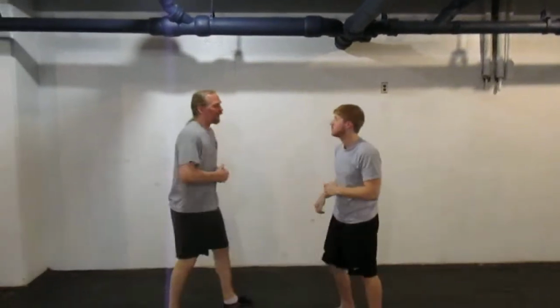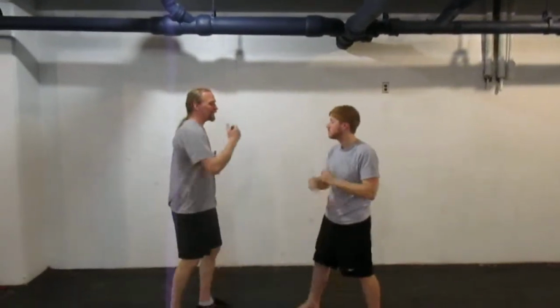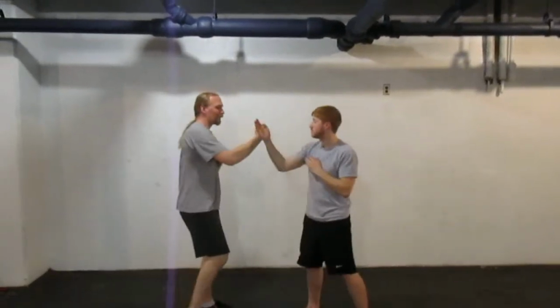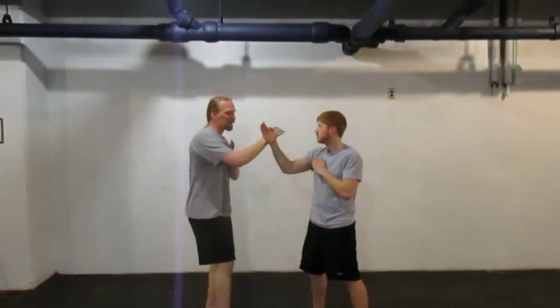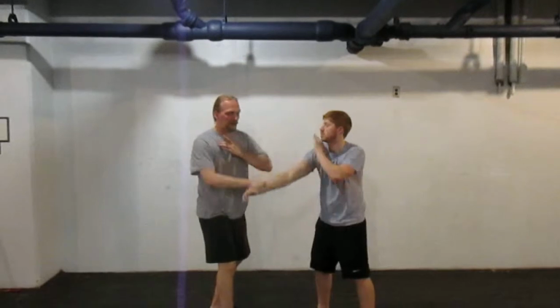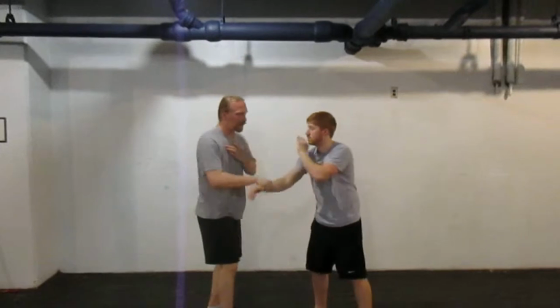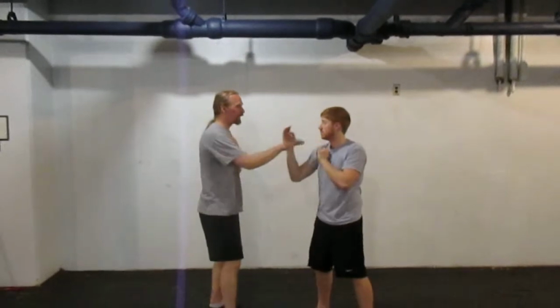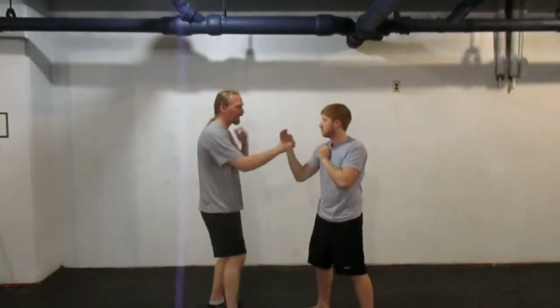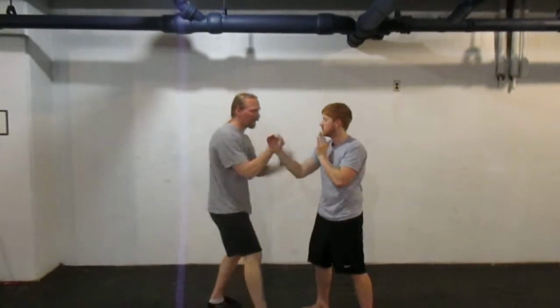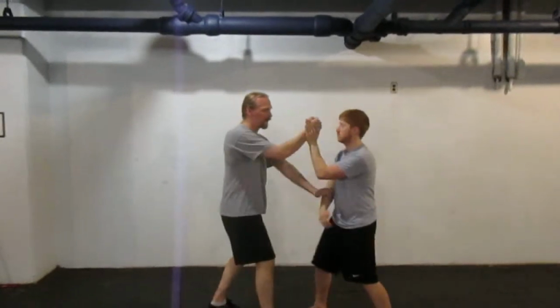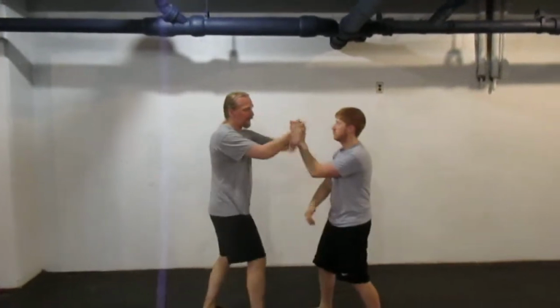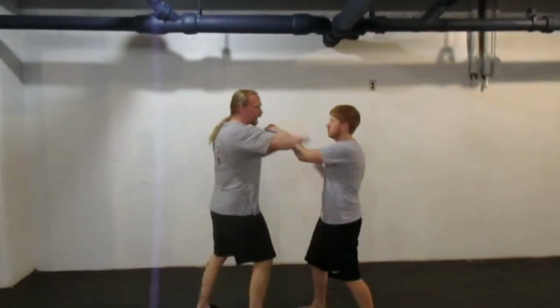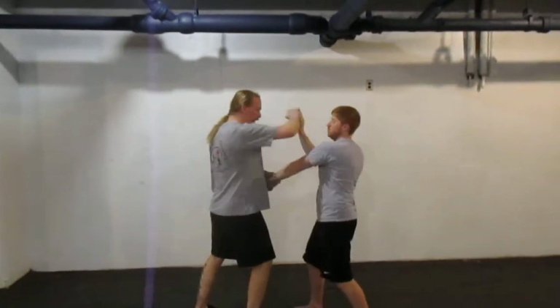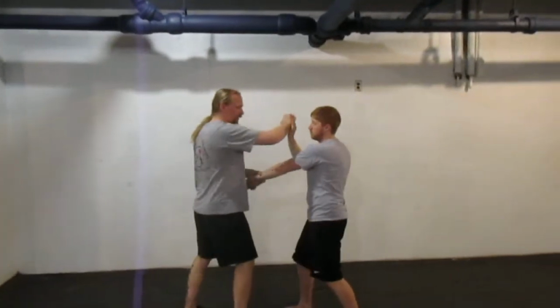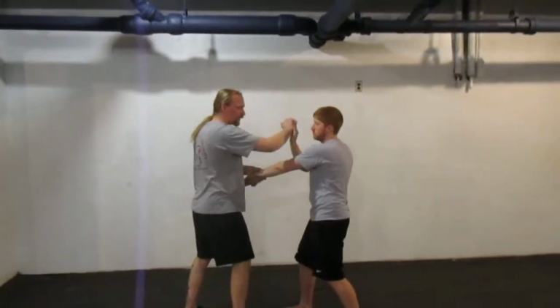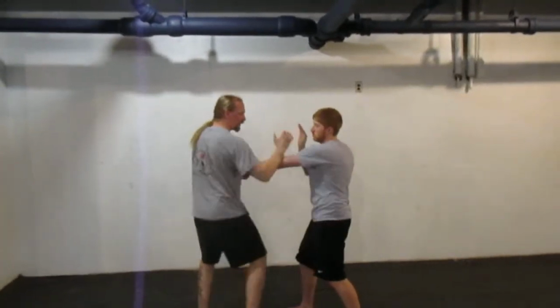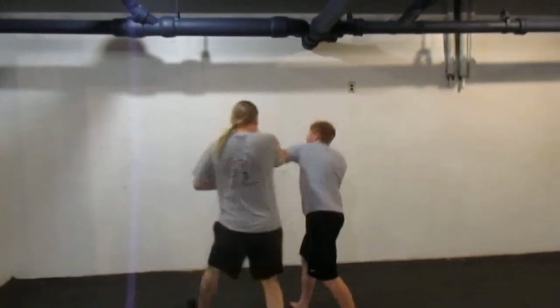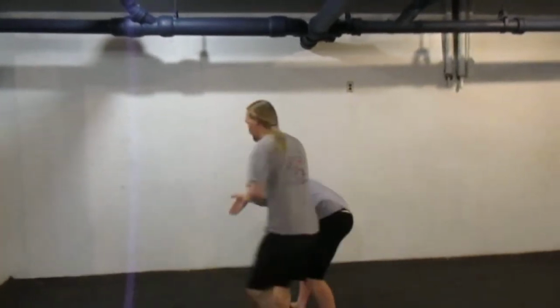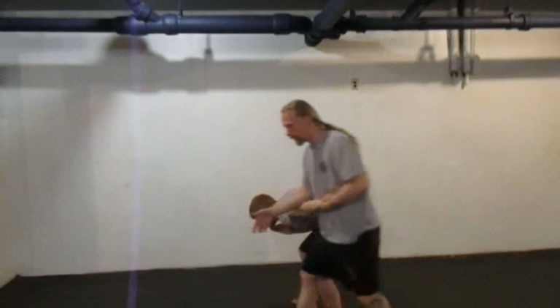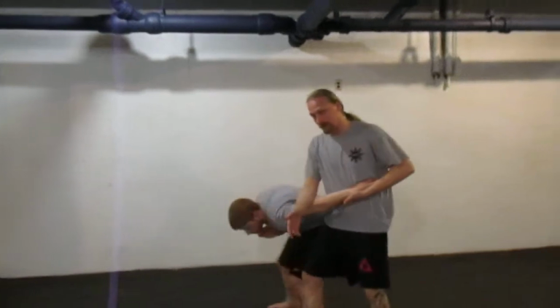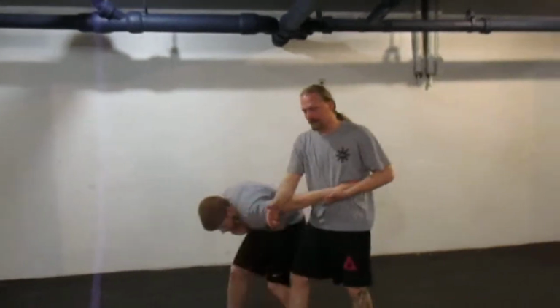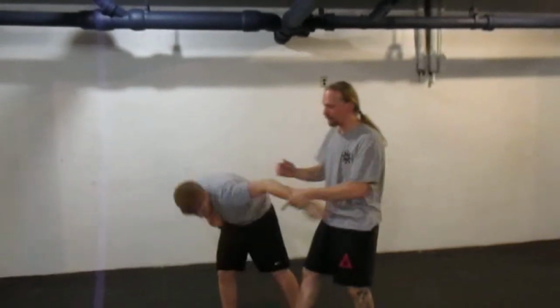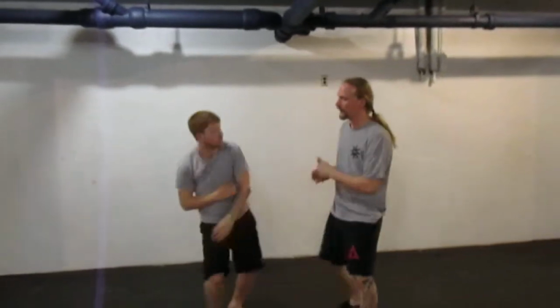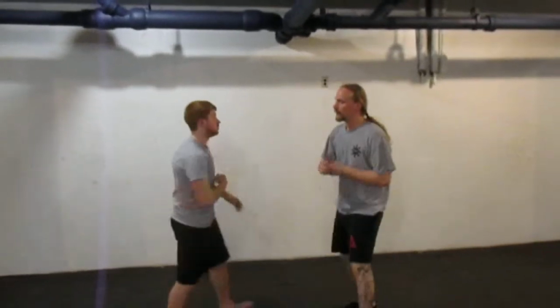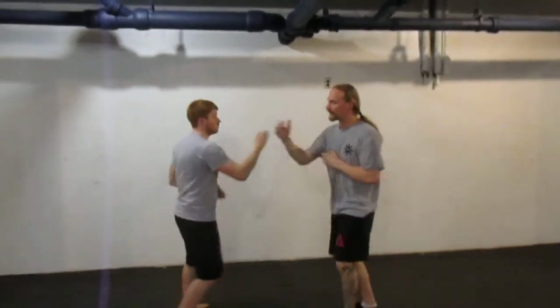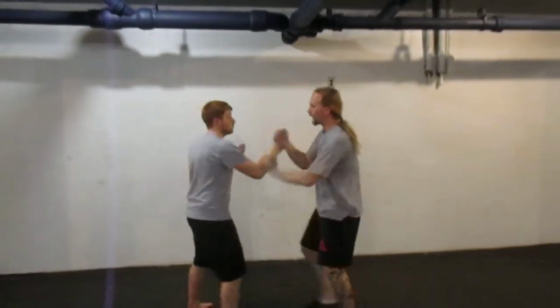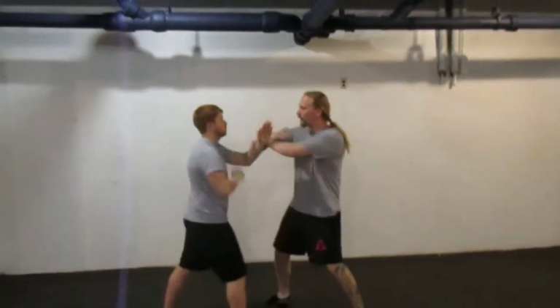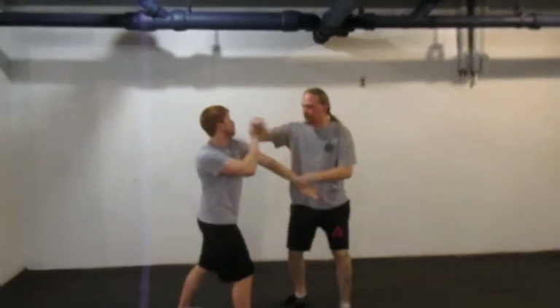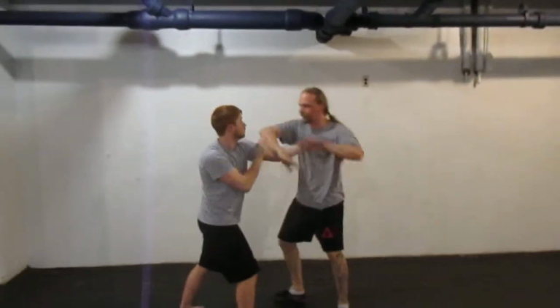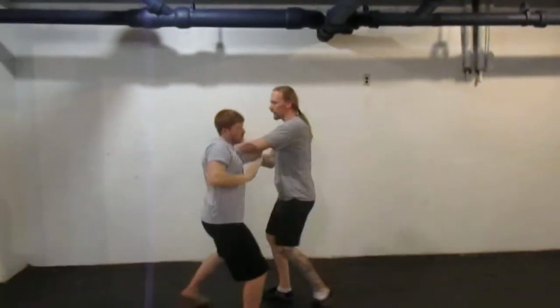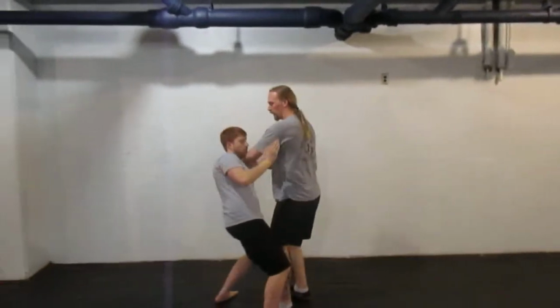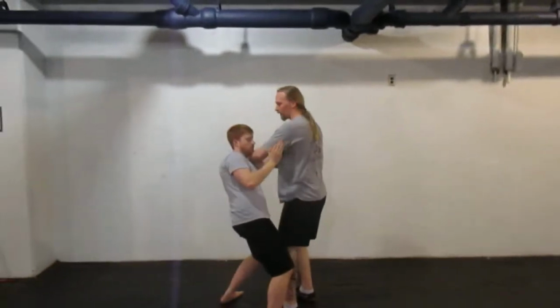Then instead of just lop-sao, we did pak-sao, lop-sao — so that you can do the same things off of the other arm. Pak-sao, lop-sao, off of the other arm.